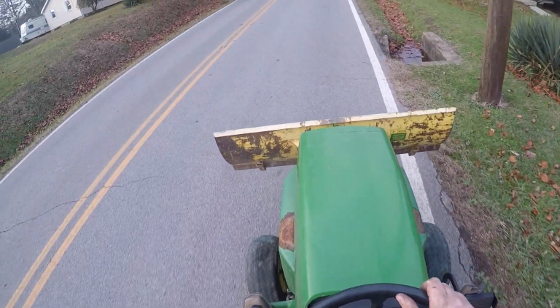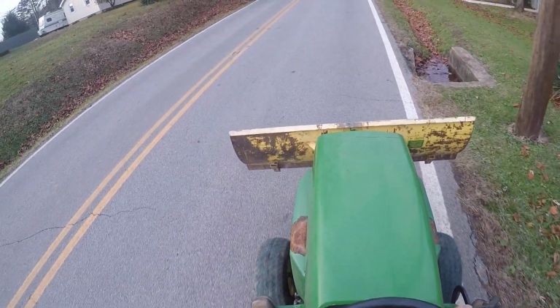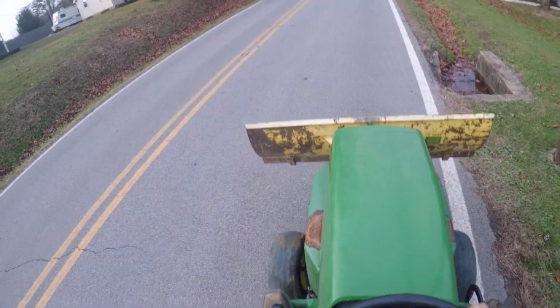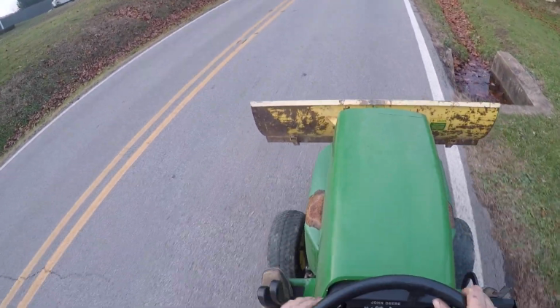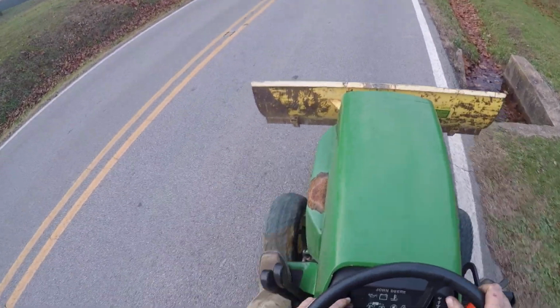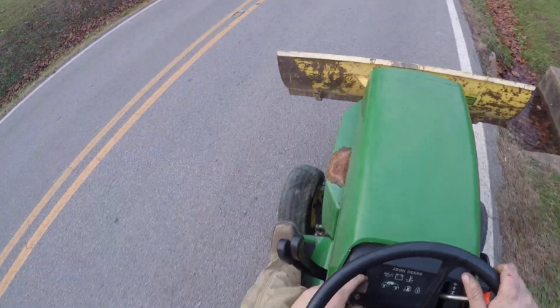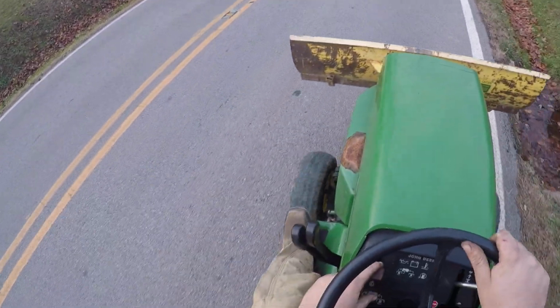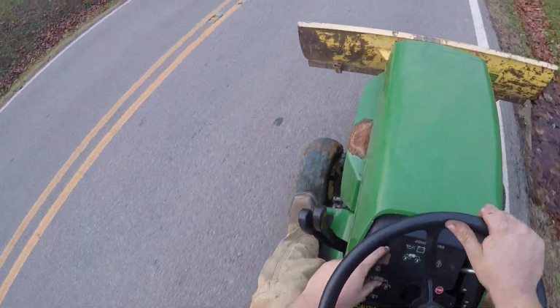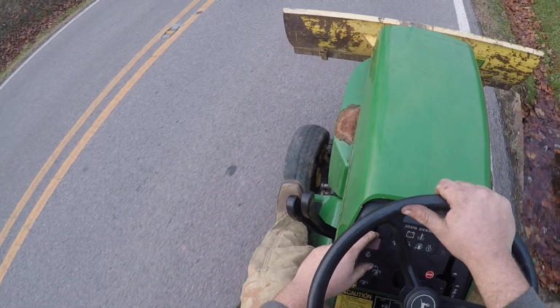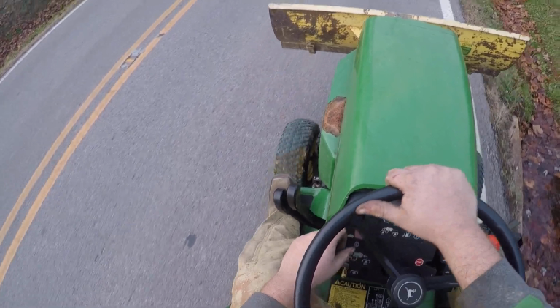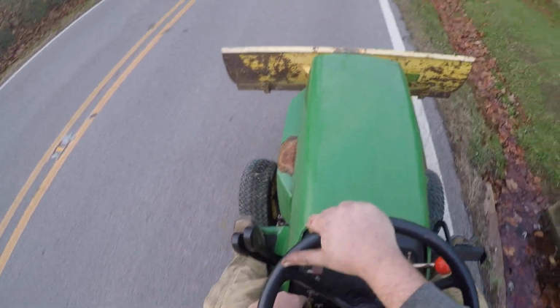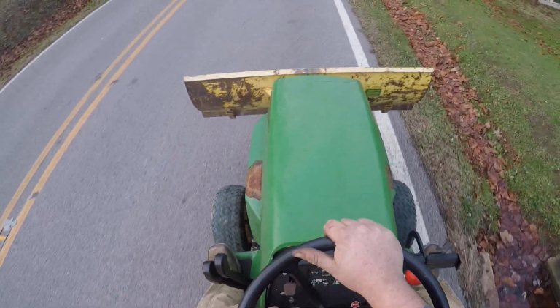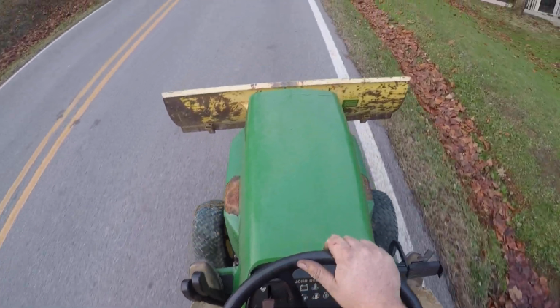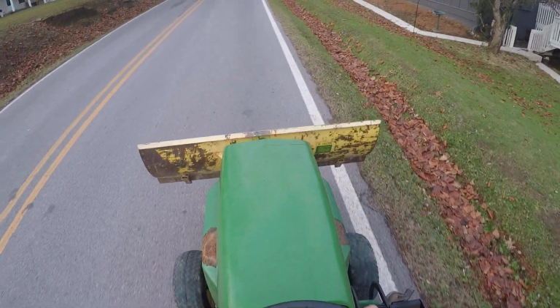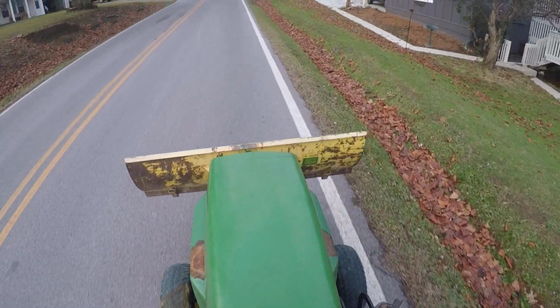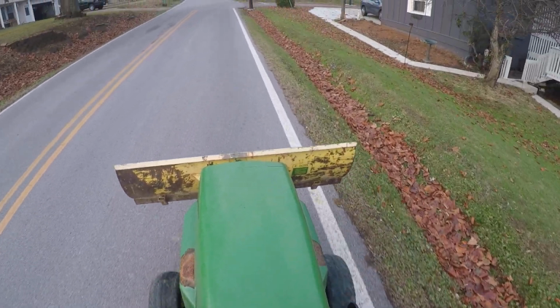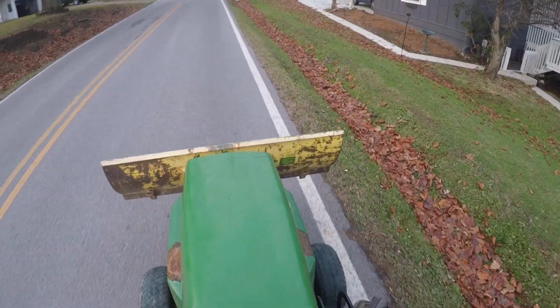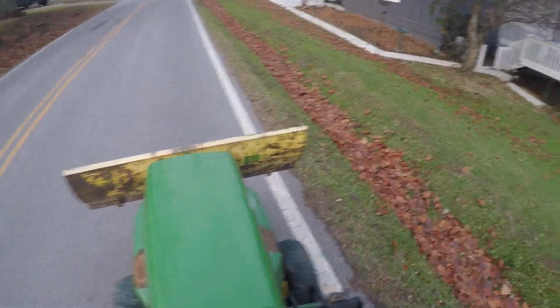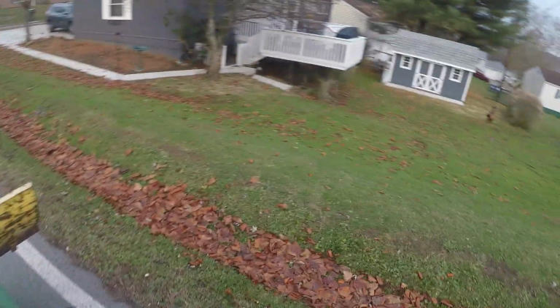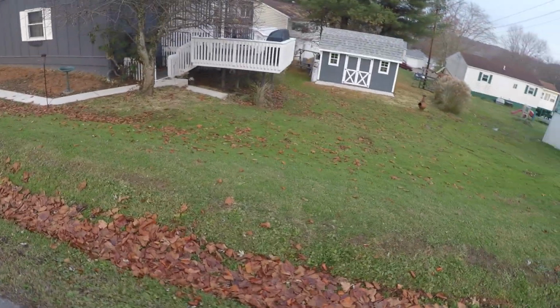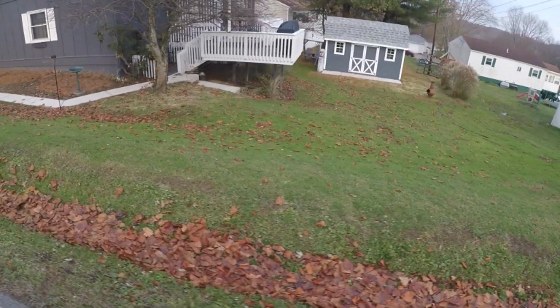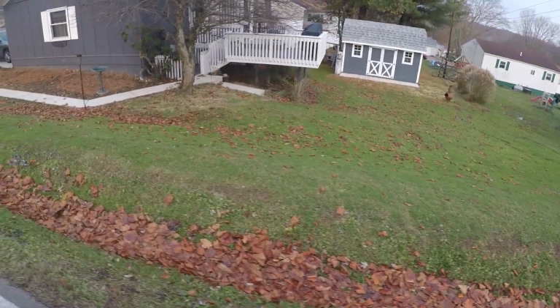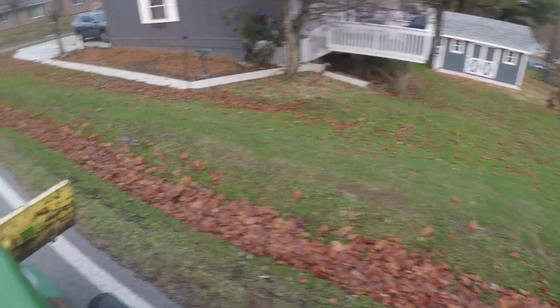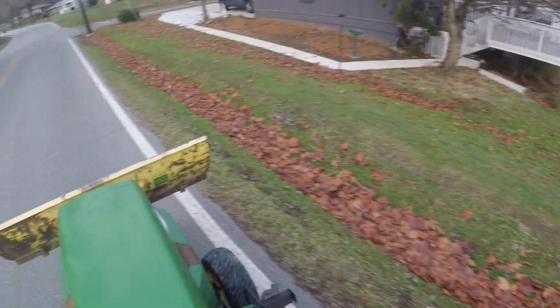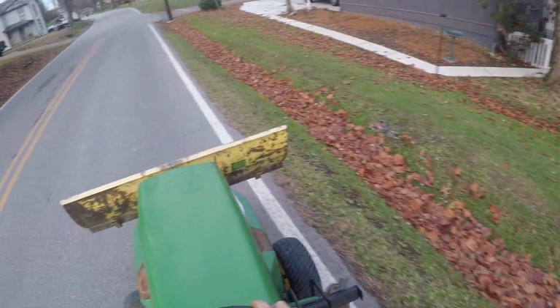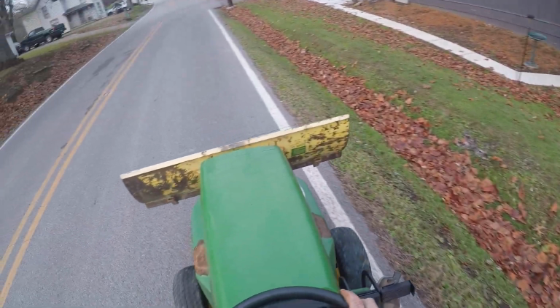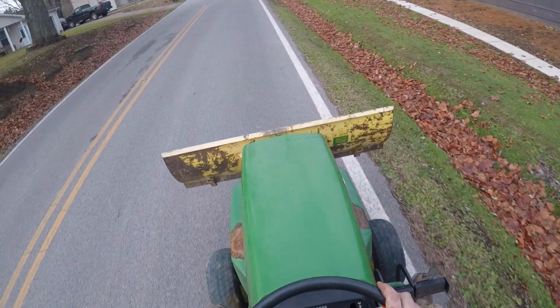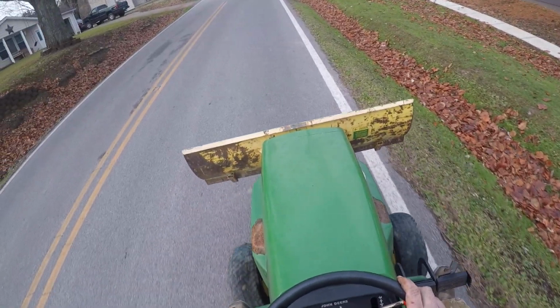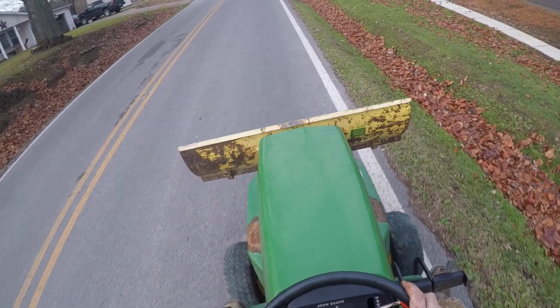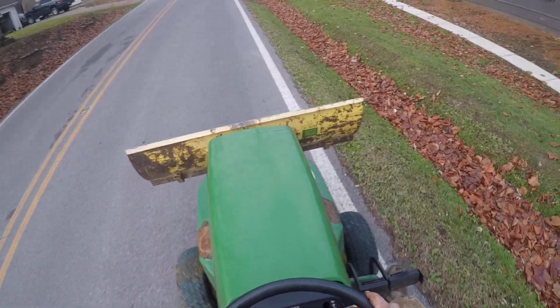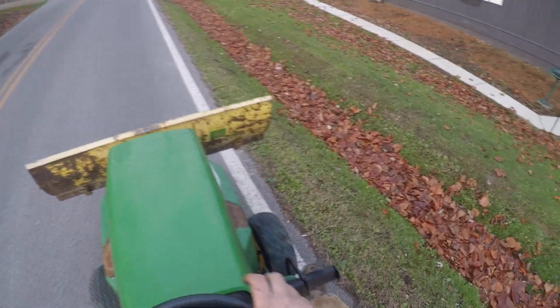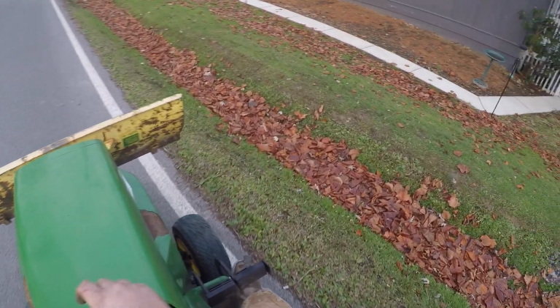Oh, oh — it's going to go around the floor, it's going to go around the floor!